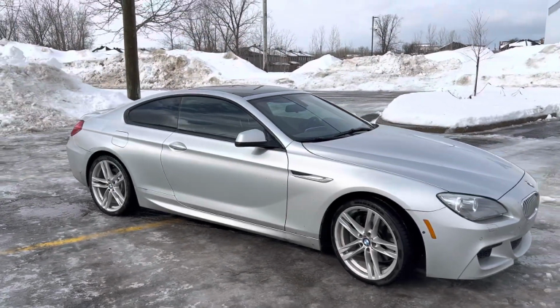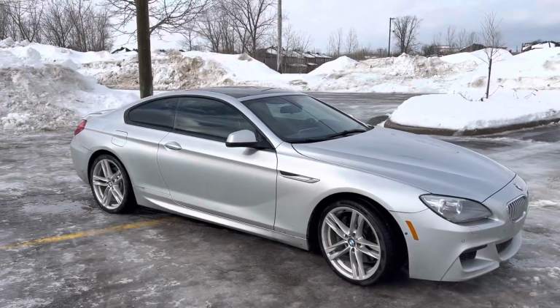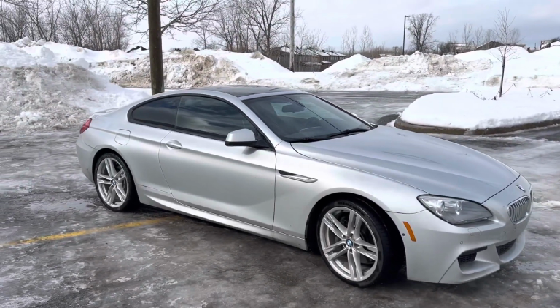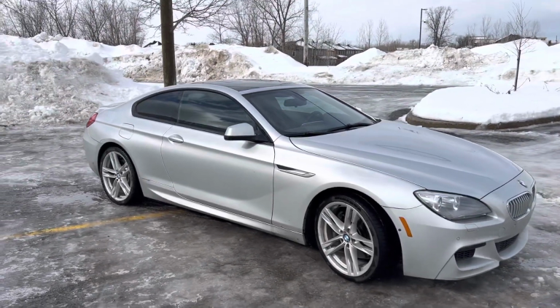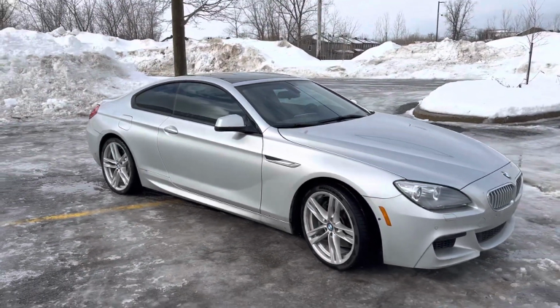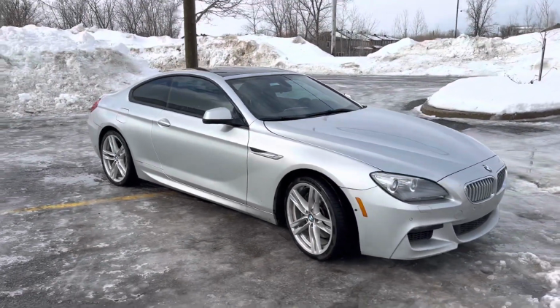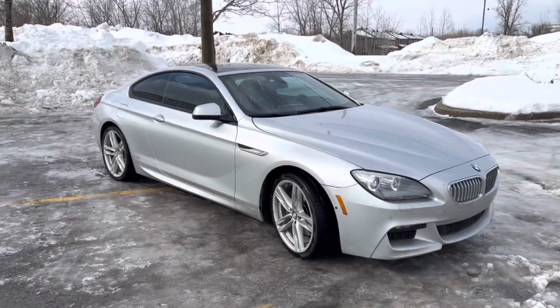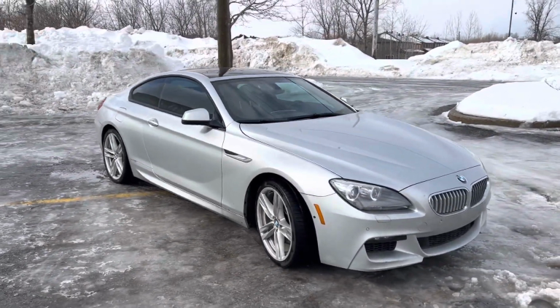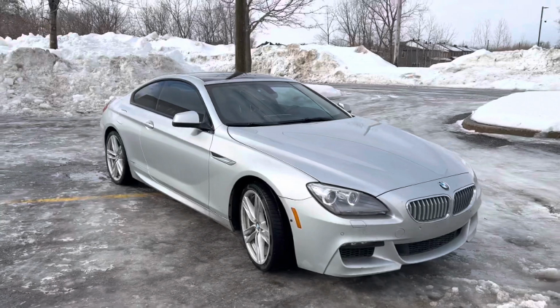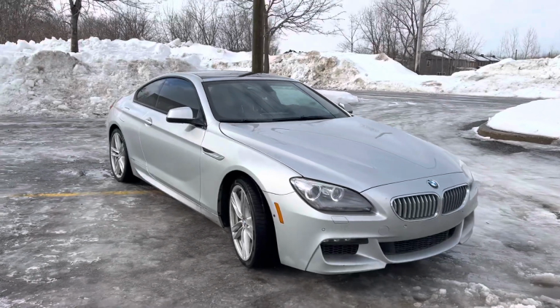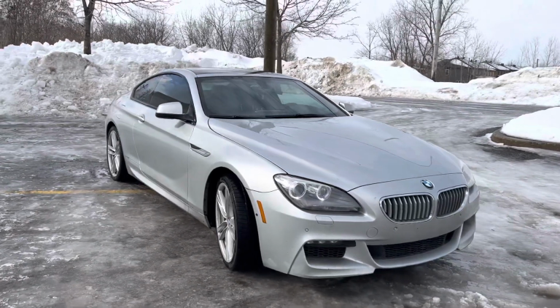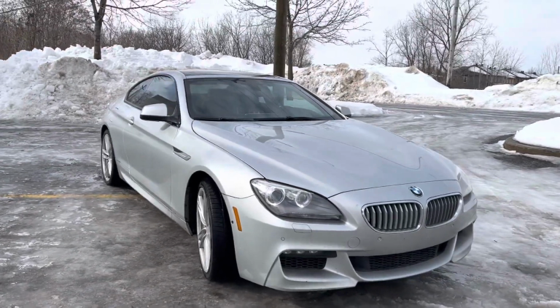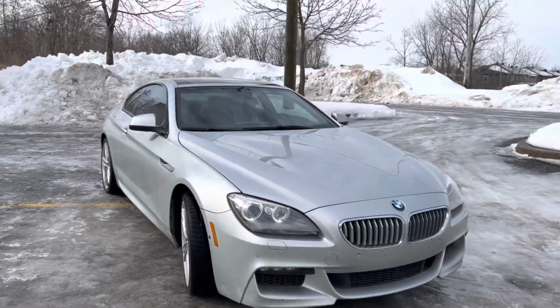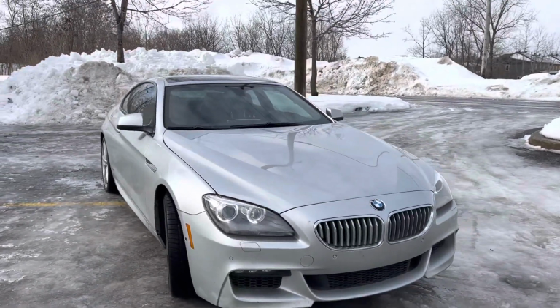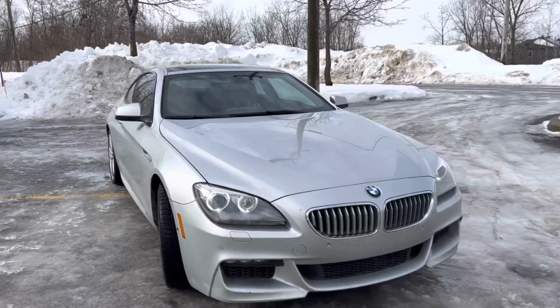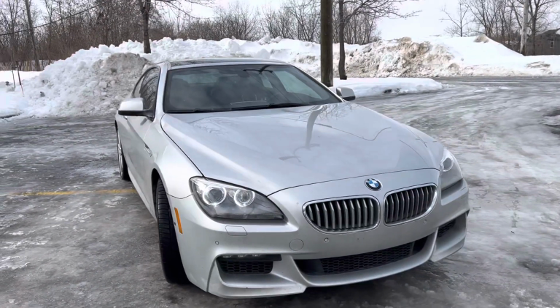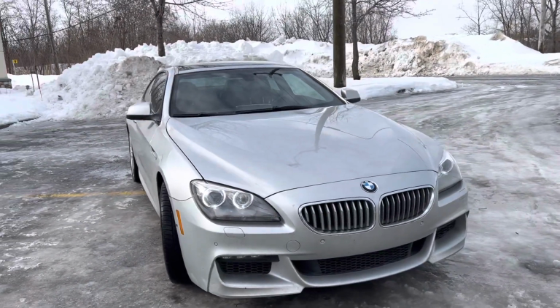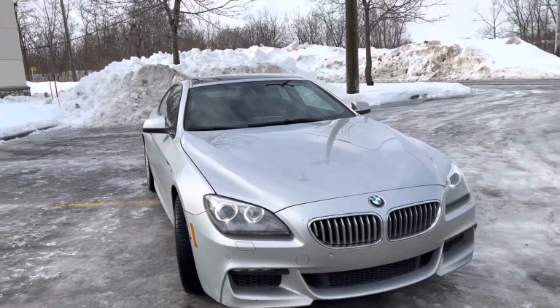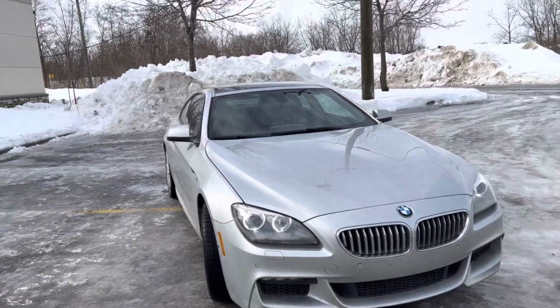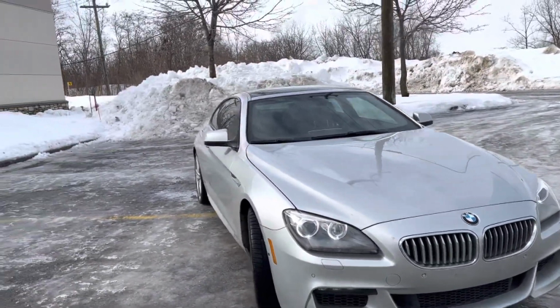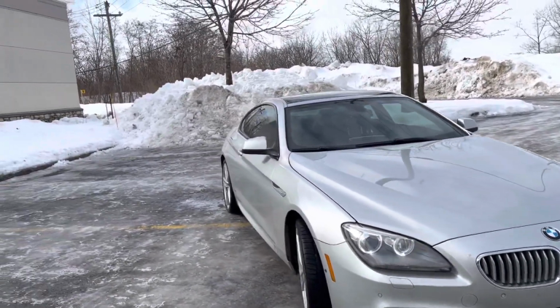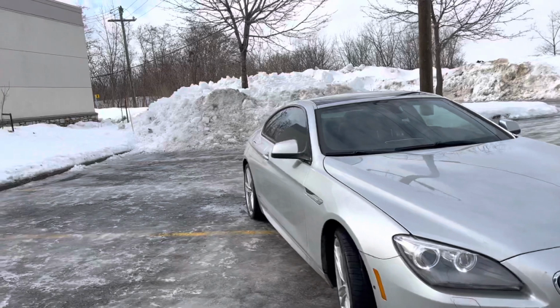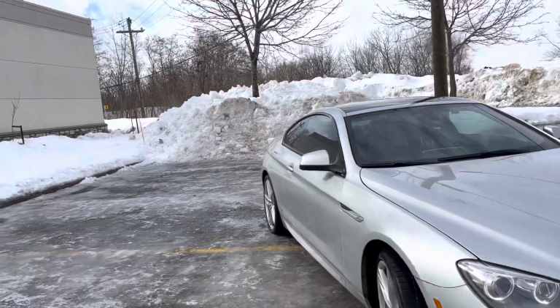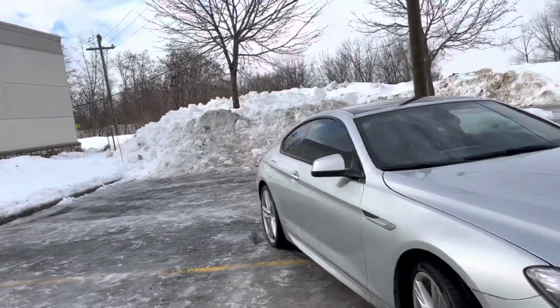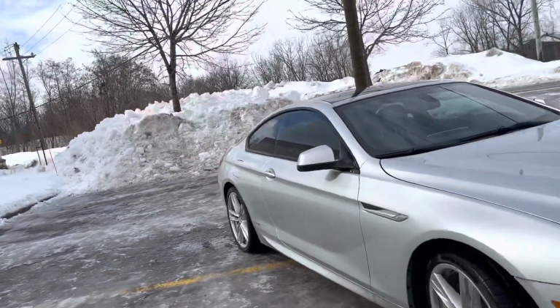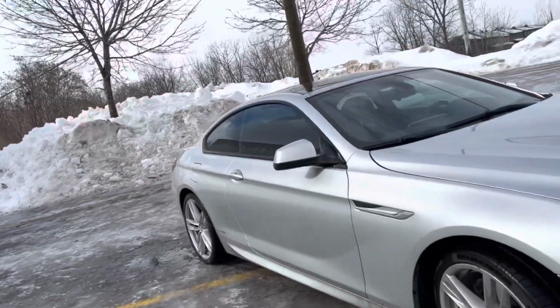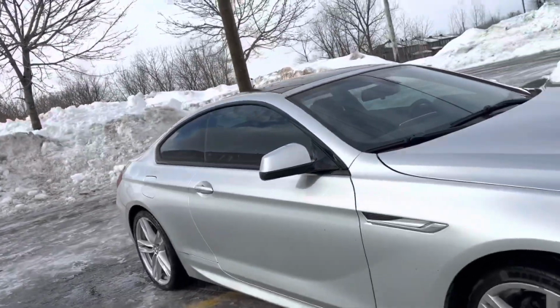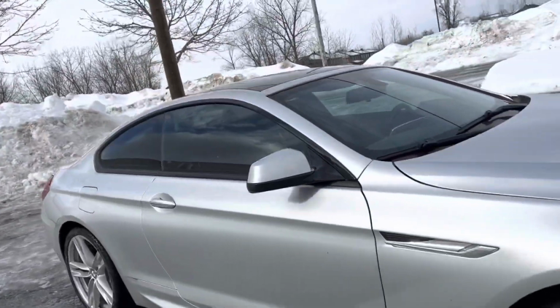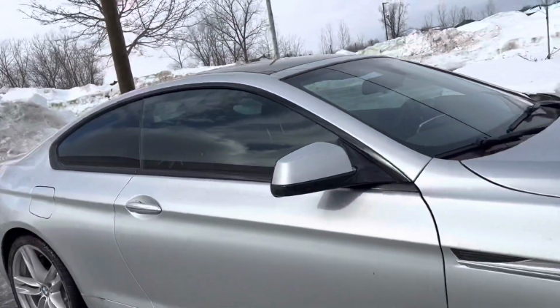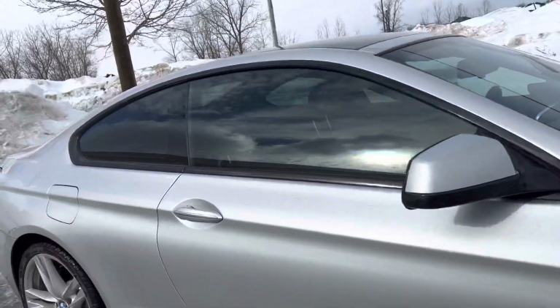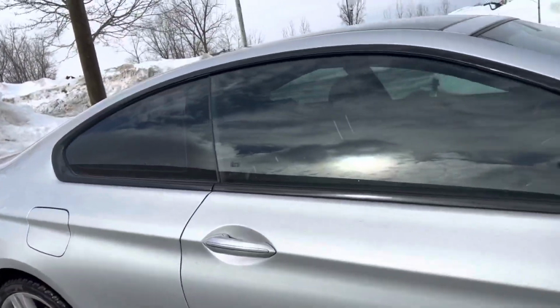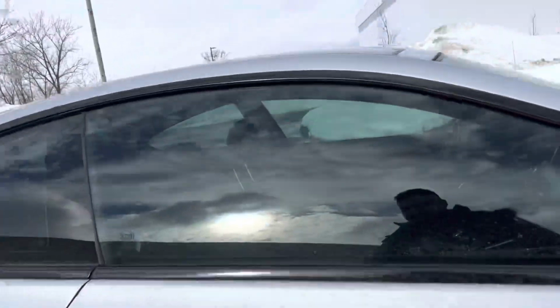It has the M Sport exhaust — looking pretty decent for $25,000. You get more car for your buck: 360 cameras, front and rear parking sensors, a heads-up display, cooled seats. Let's take a look on the inside.